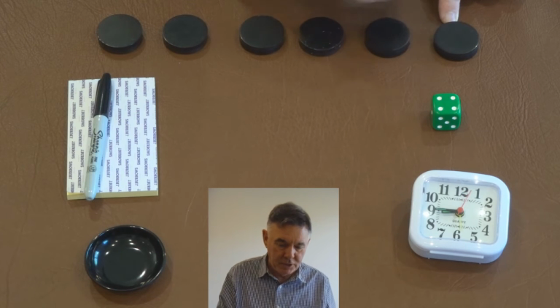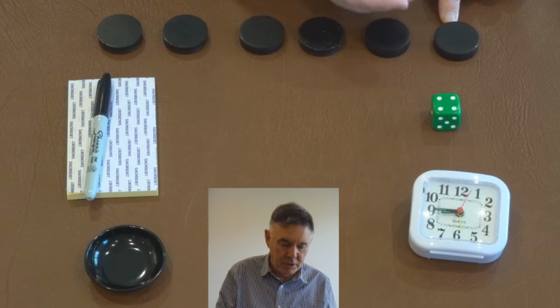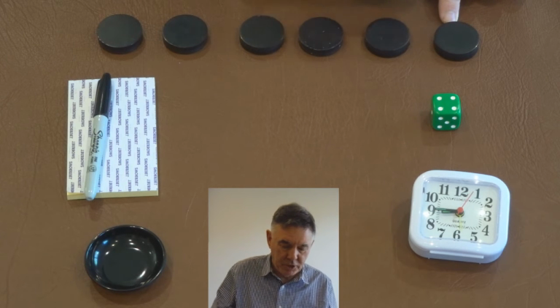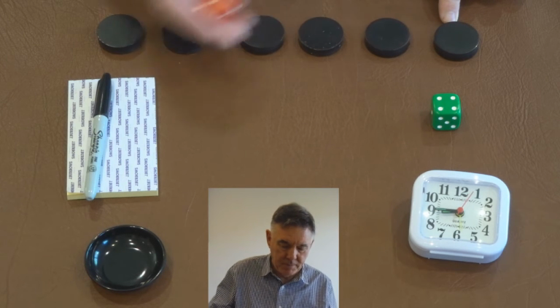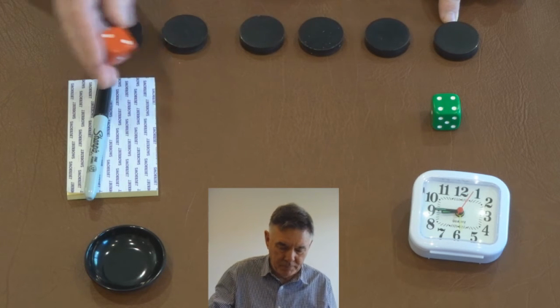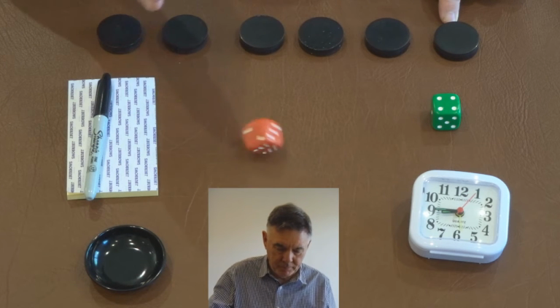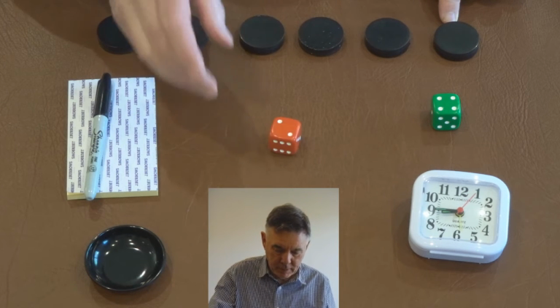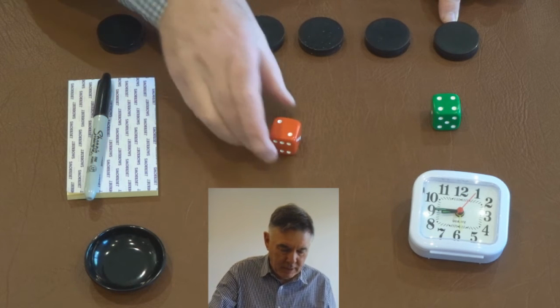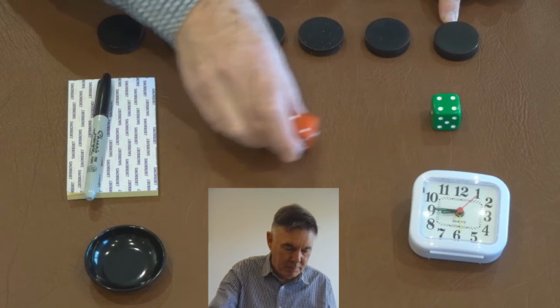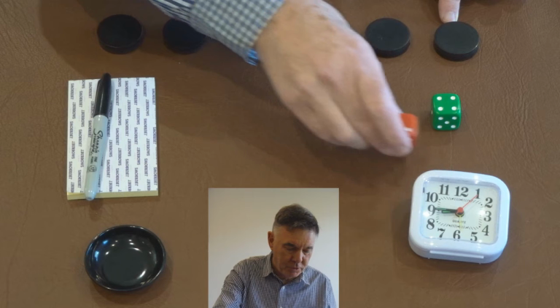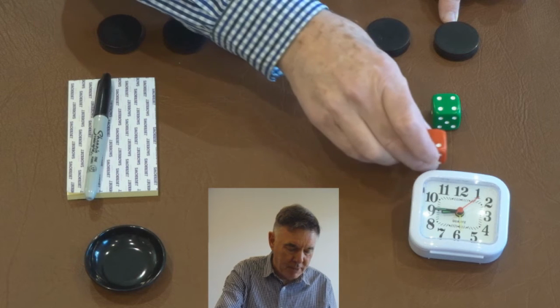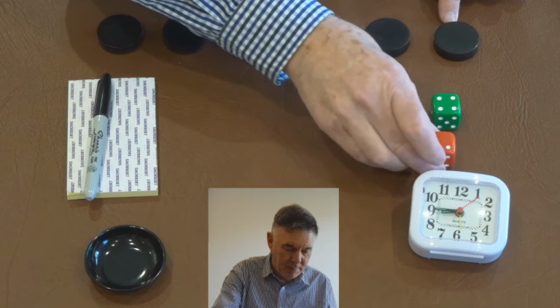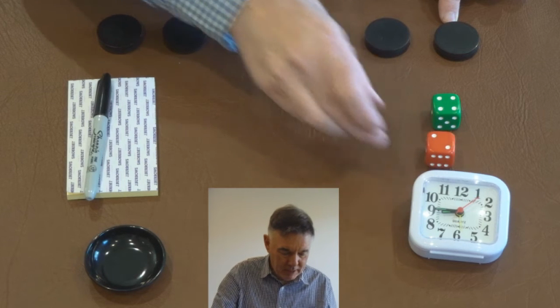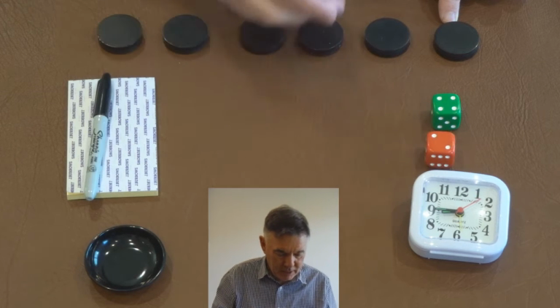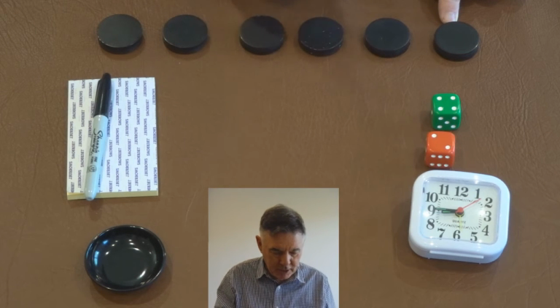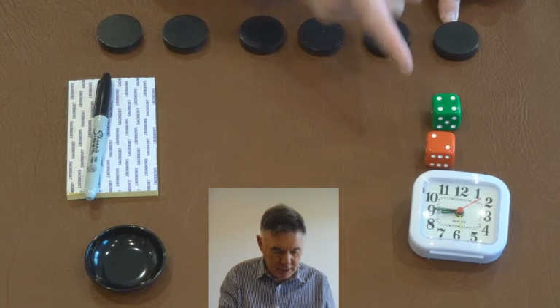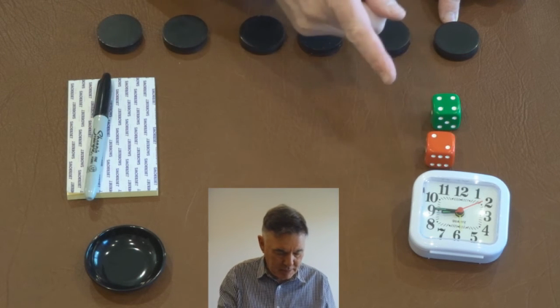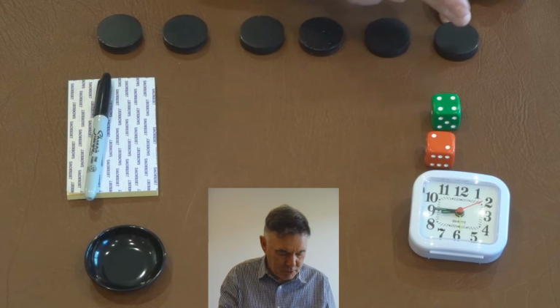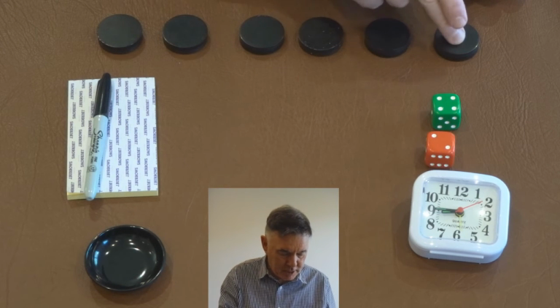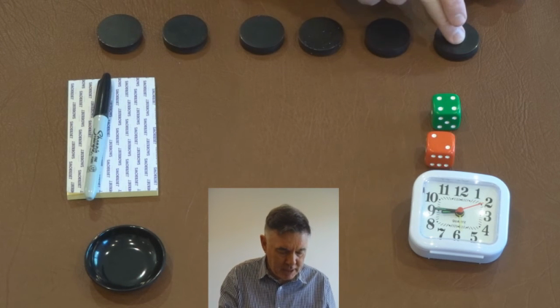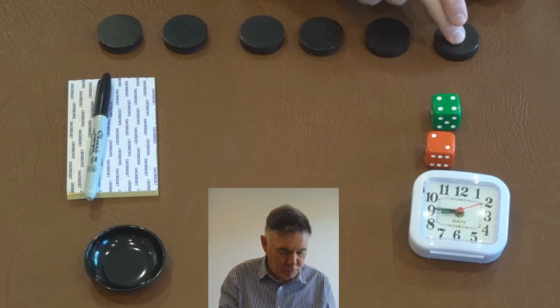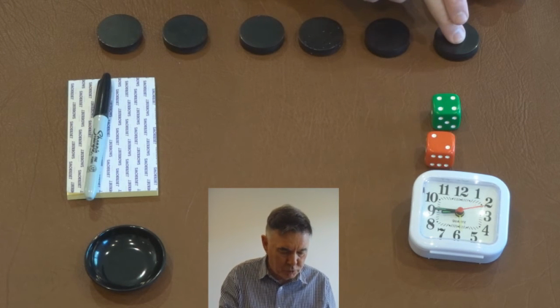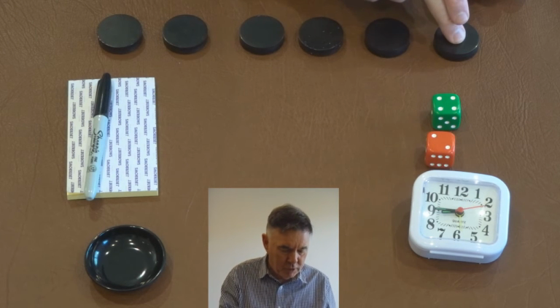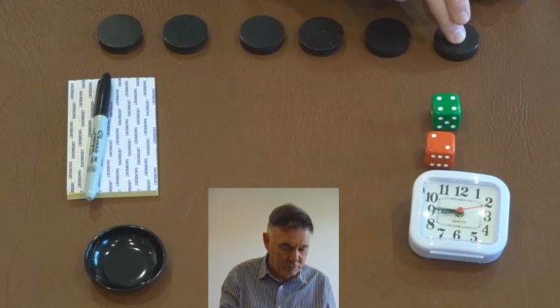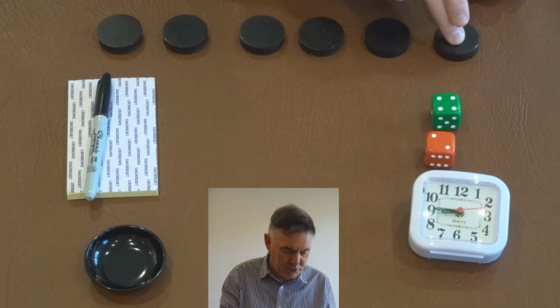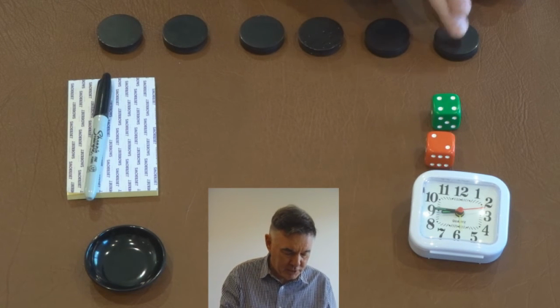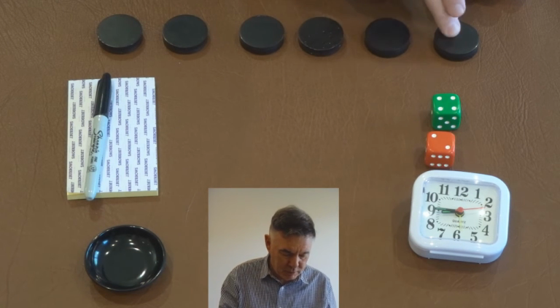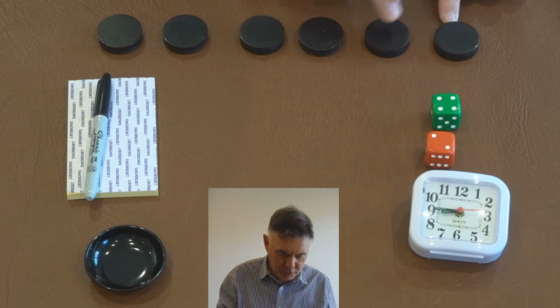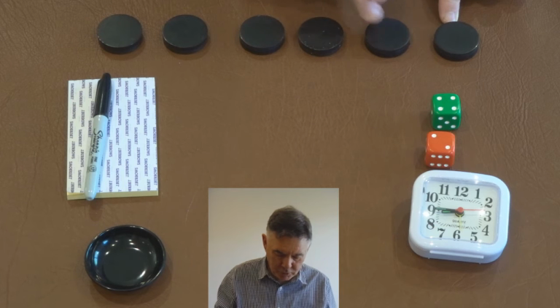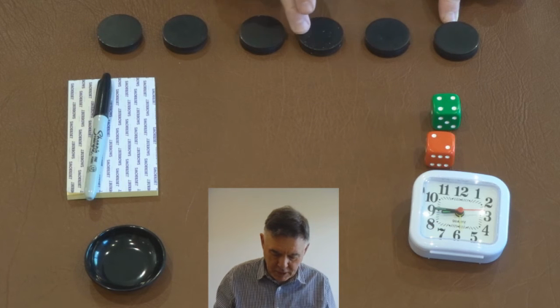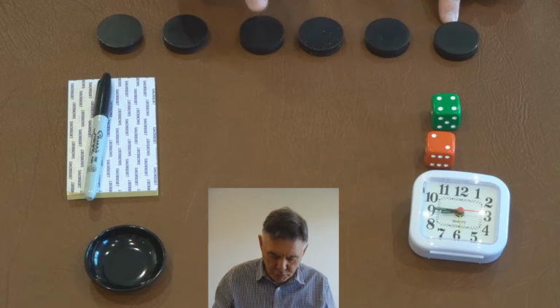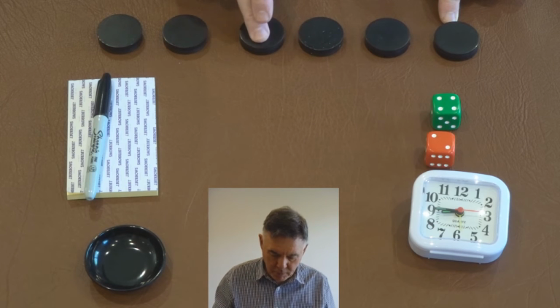Now let's throw the dice. Number two's come up, so that's an even number, so we'll start counting four from this end — so that's one, two, three, four.